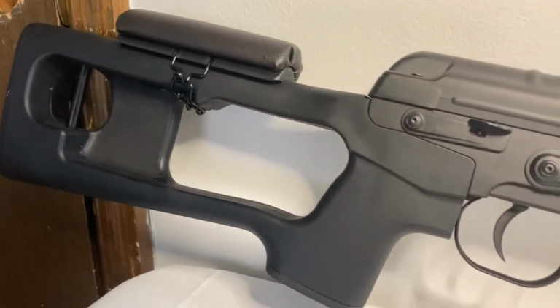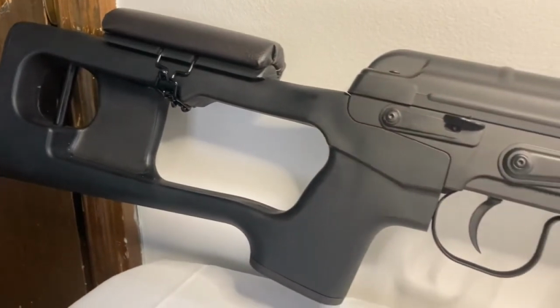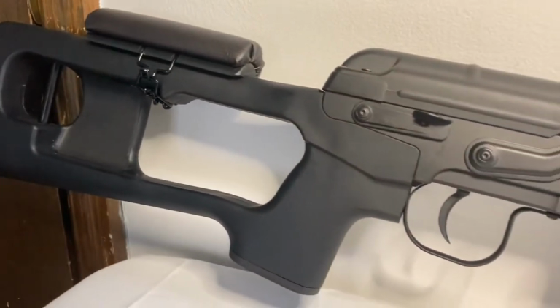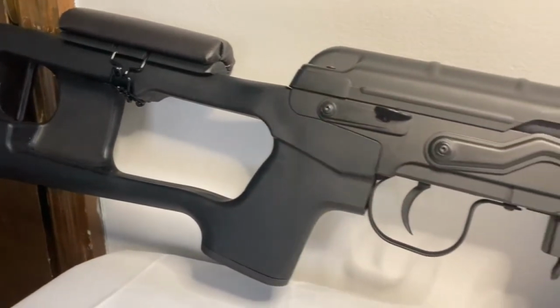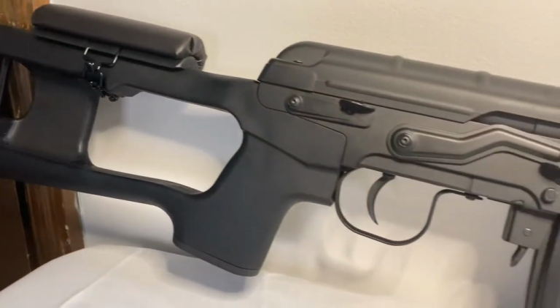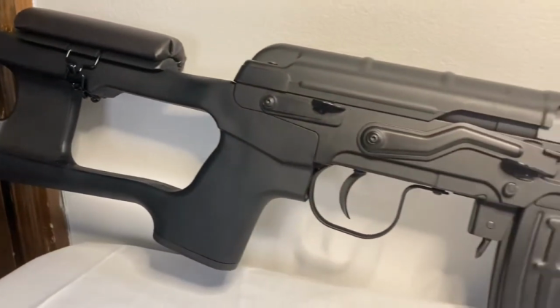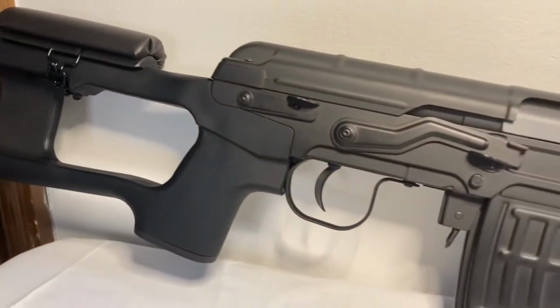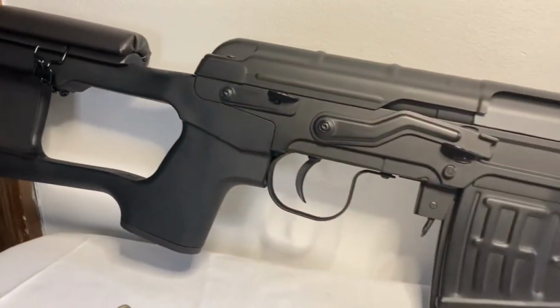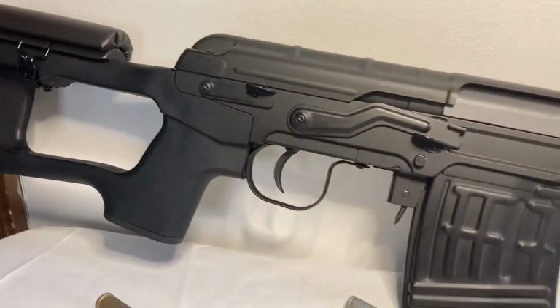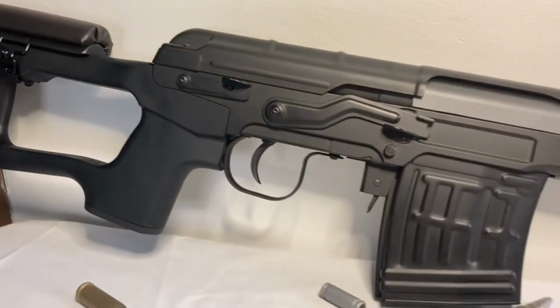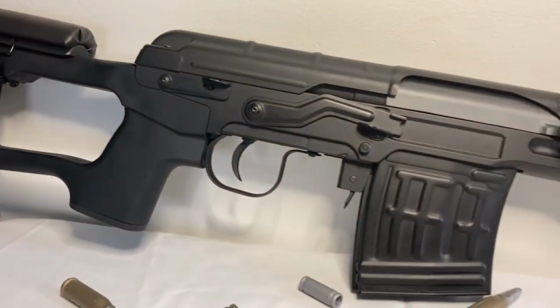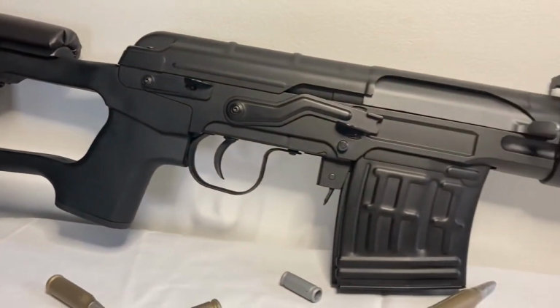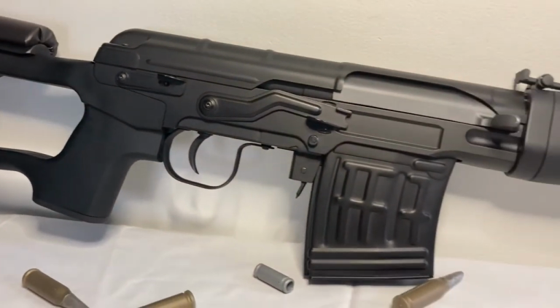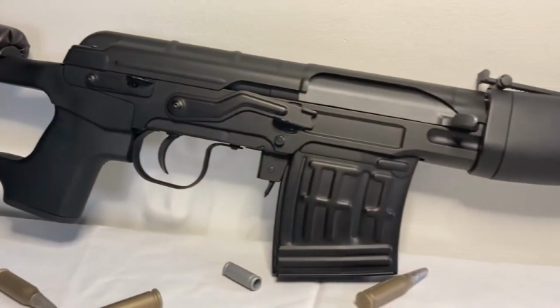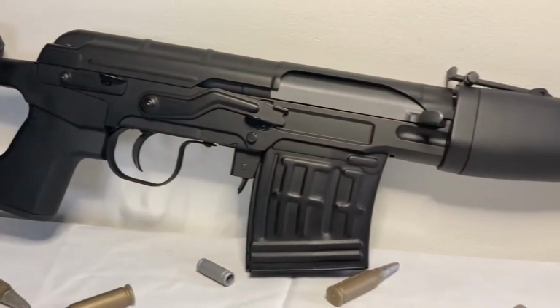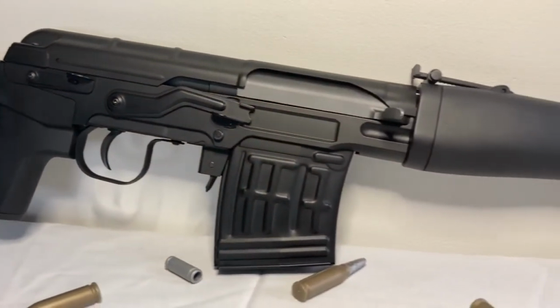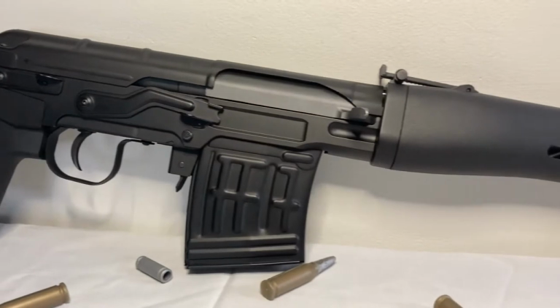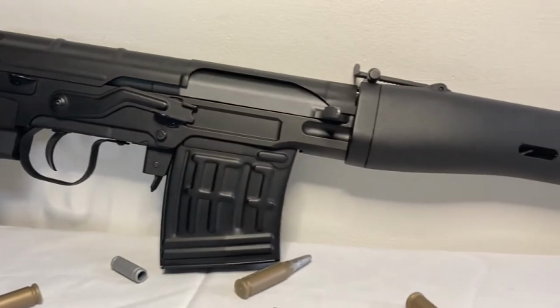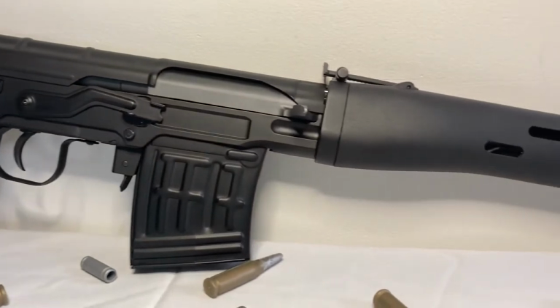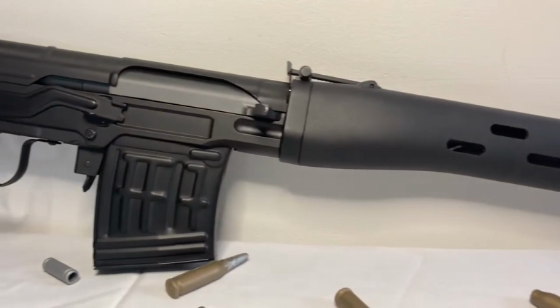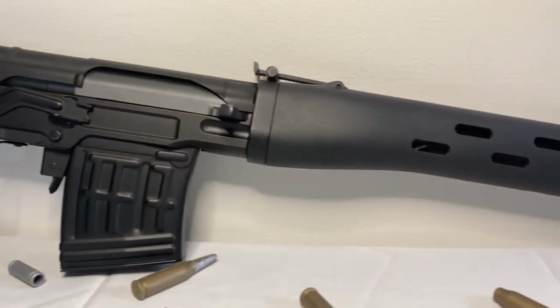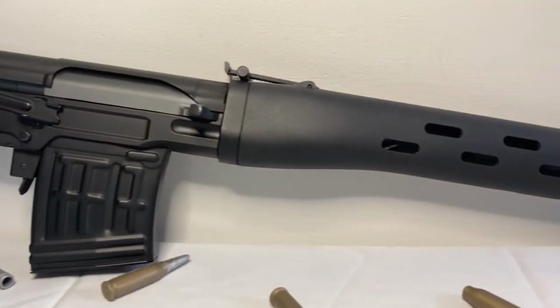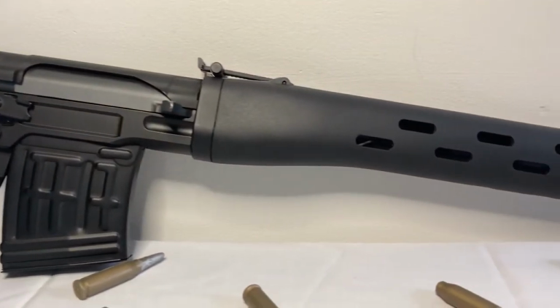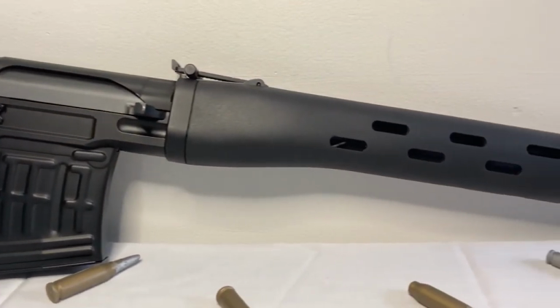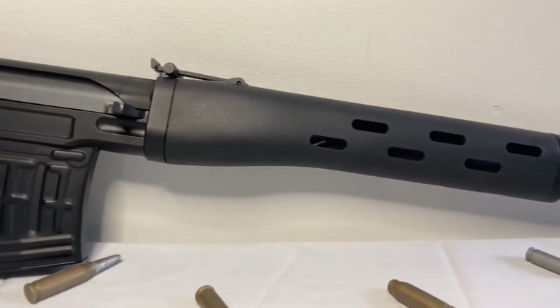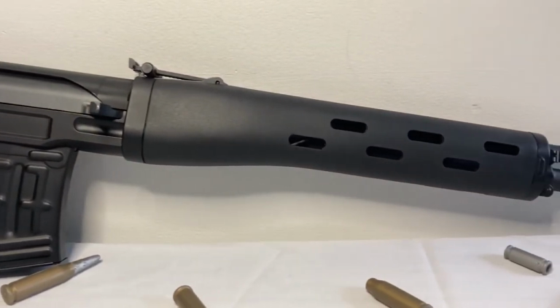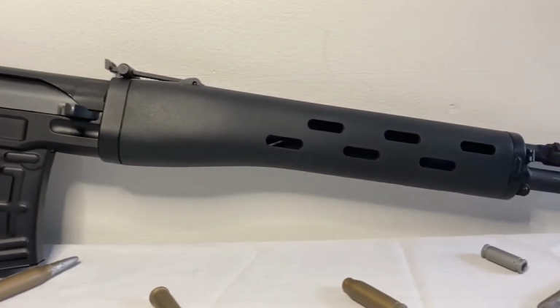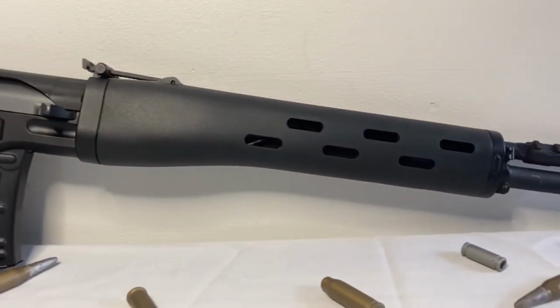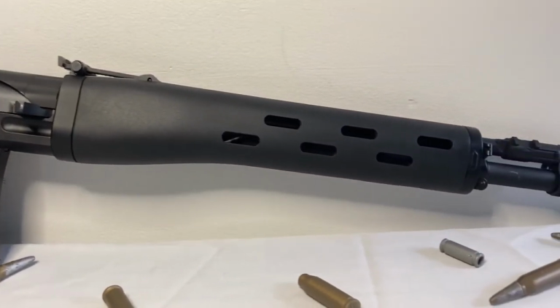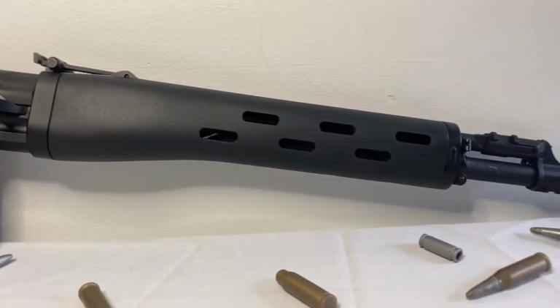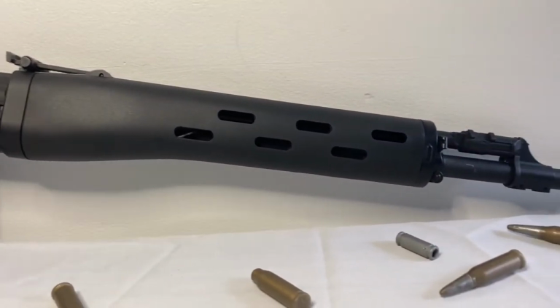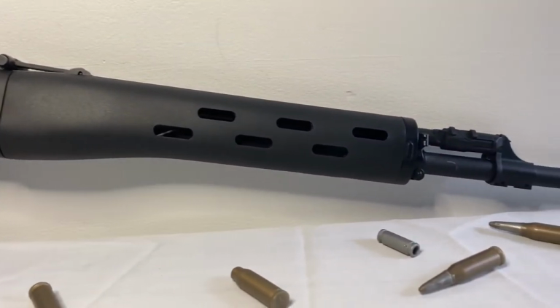Hi everyone, welcome back to another review. Today we're going to be going over the Dragunov SVD that I got not too long ago. So without further ado, let's get into this.